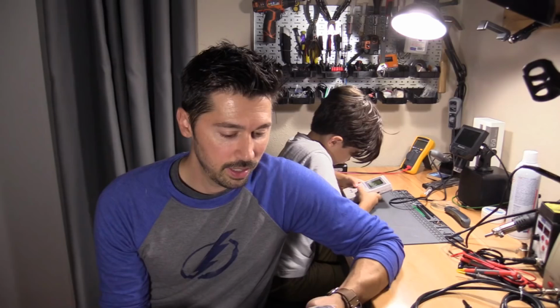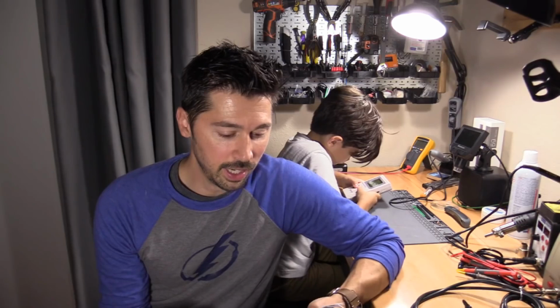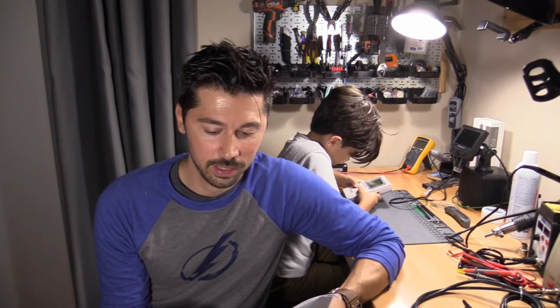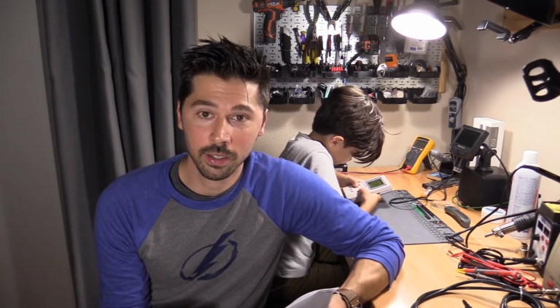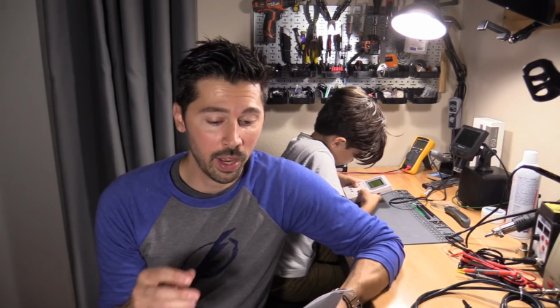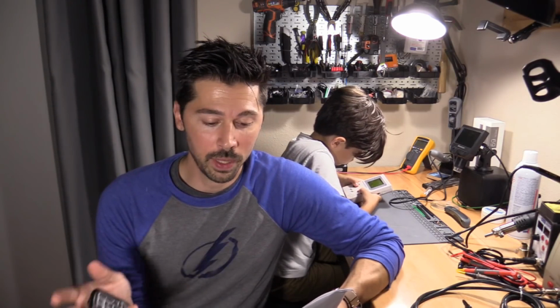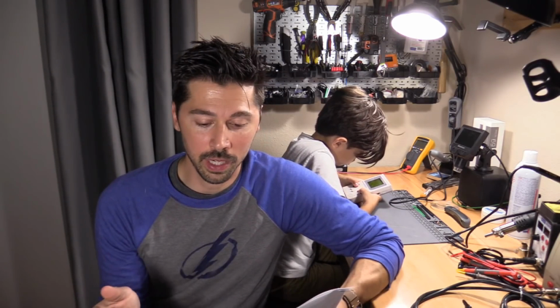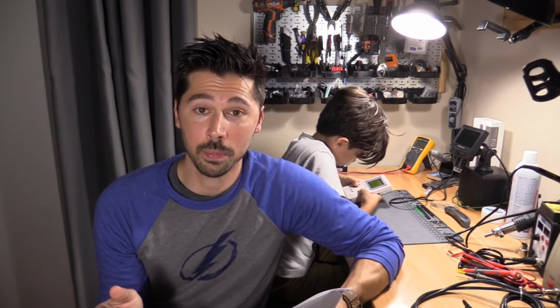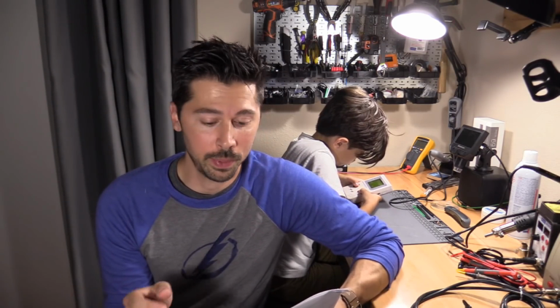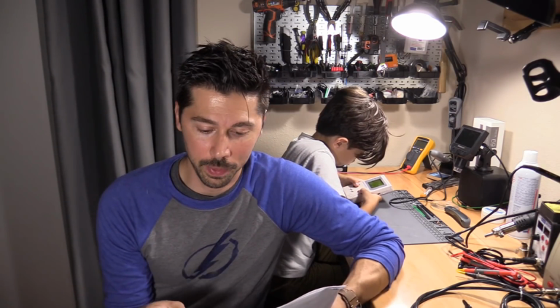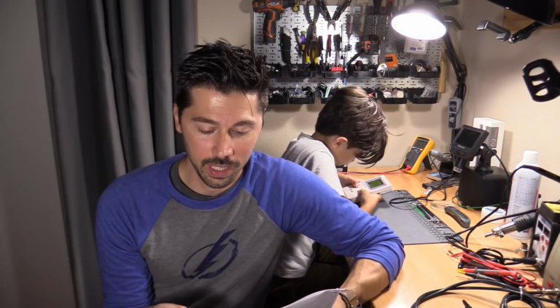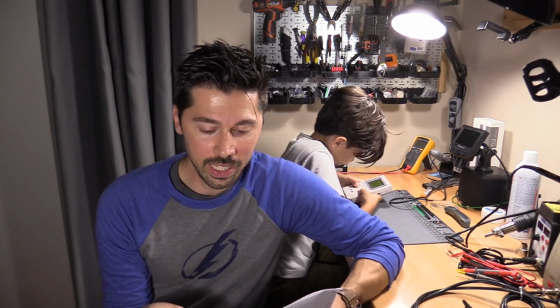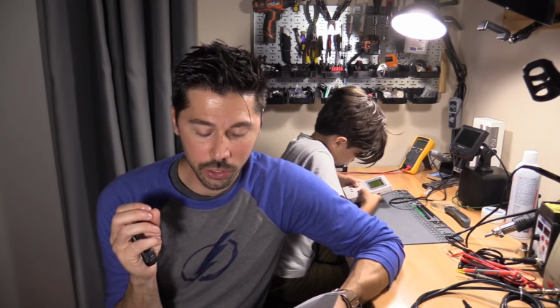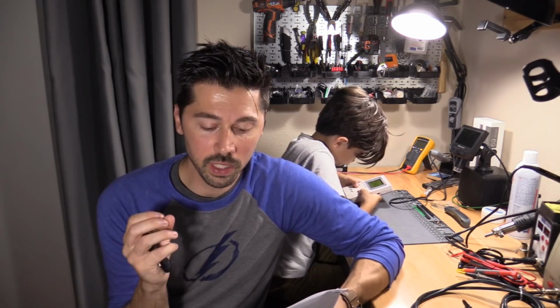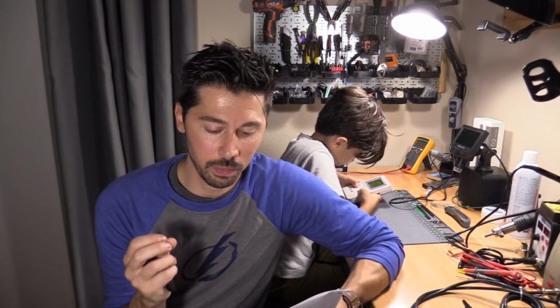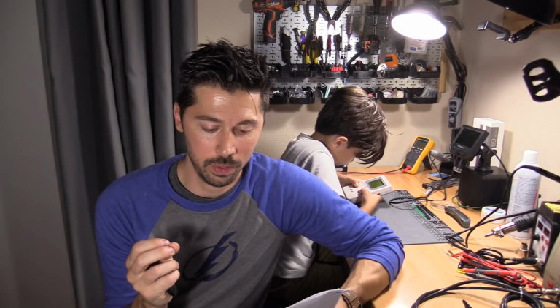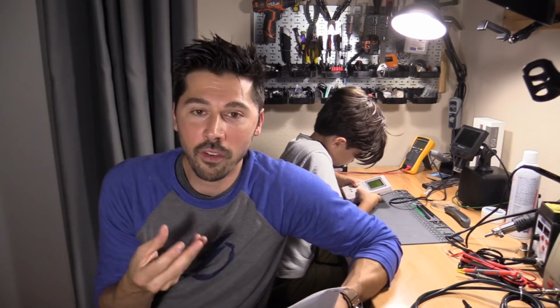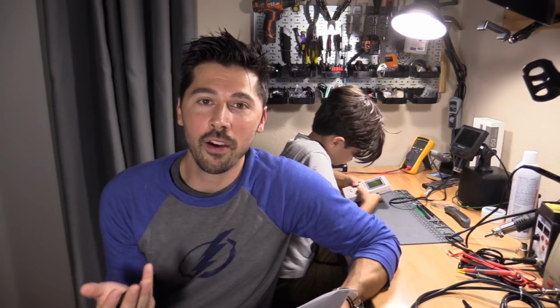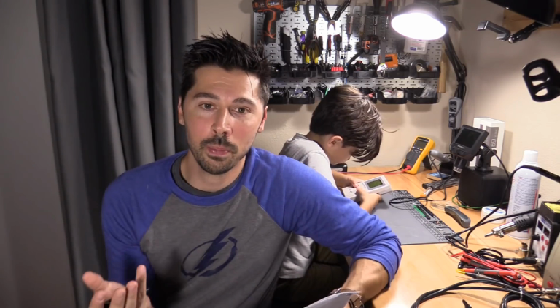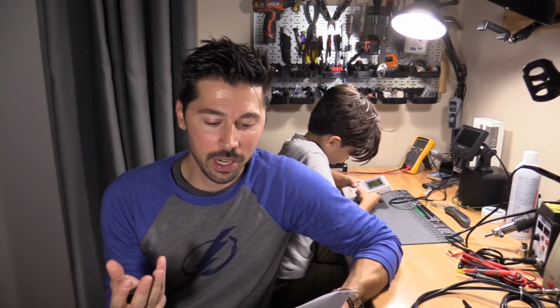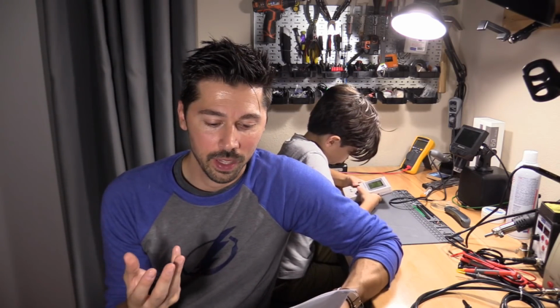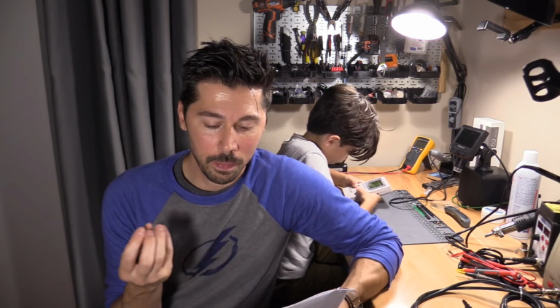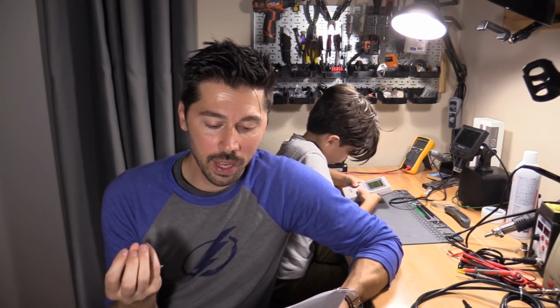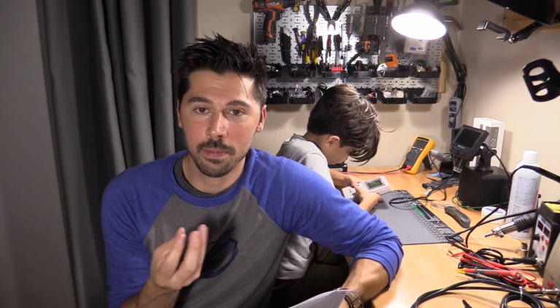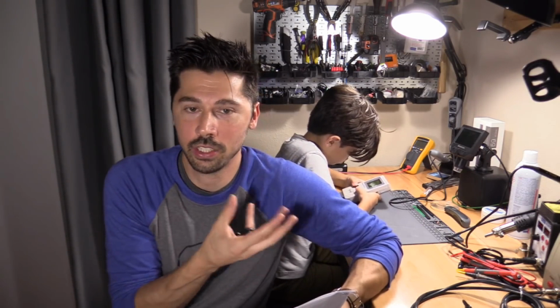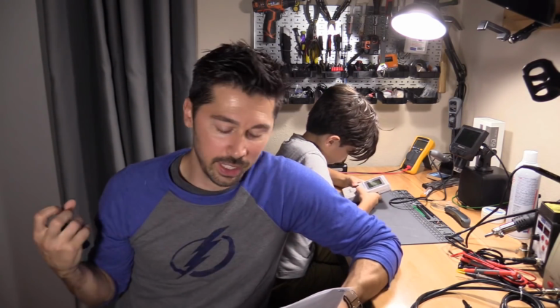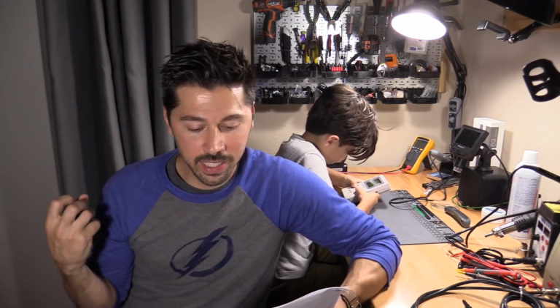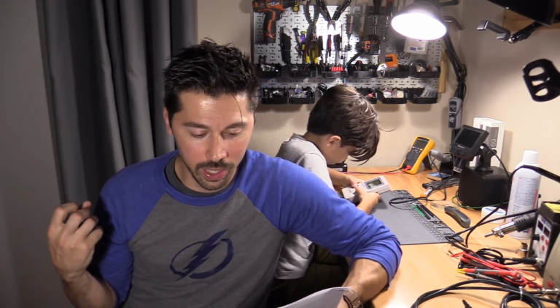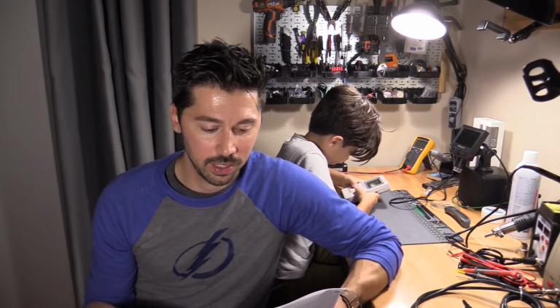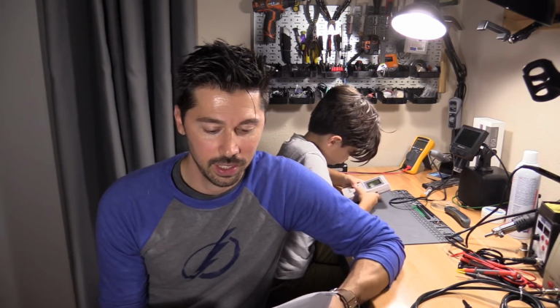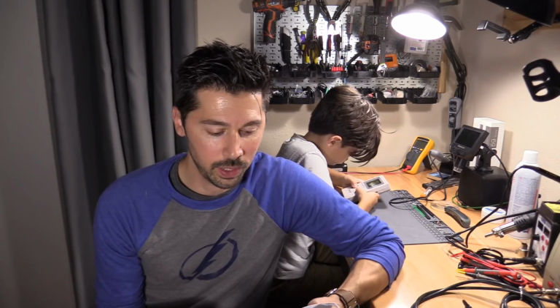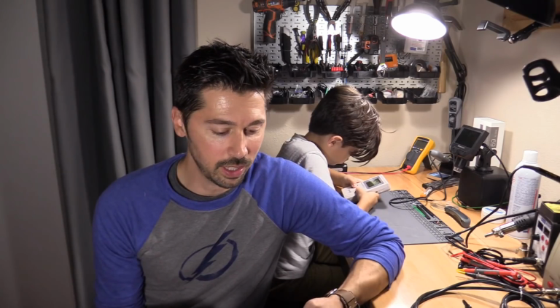I don't know how anyone makes money on eBay — it's beyond me. They take so much from you. Whatever profit you make, PayPal and eBay just take that away, which sucks.